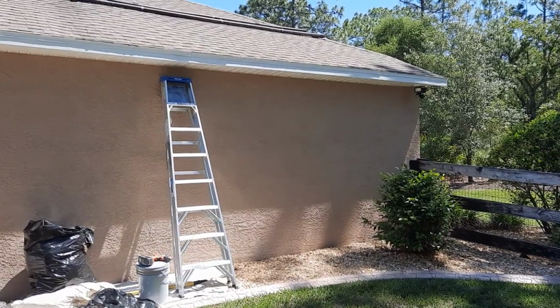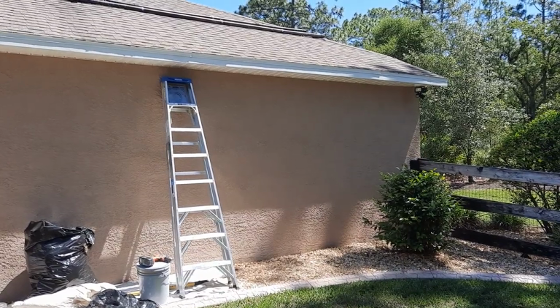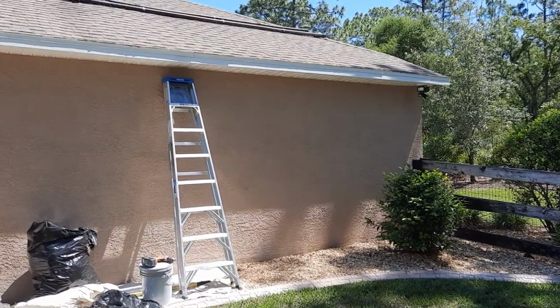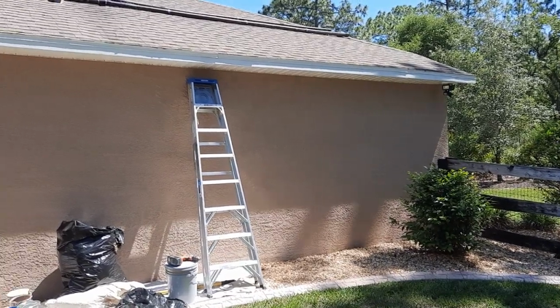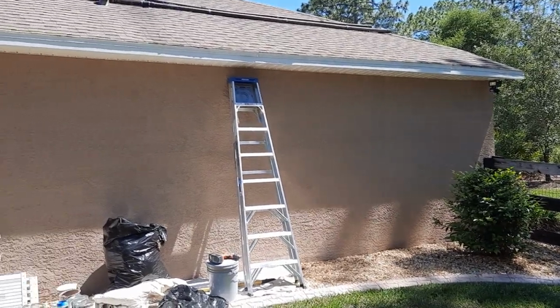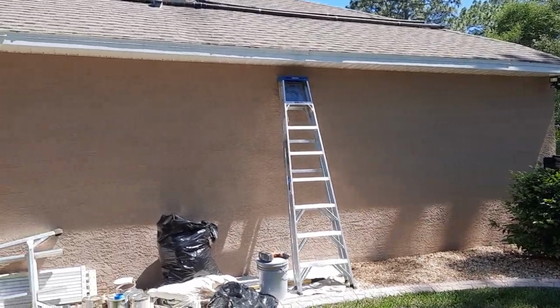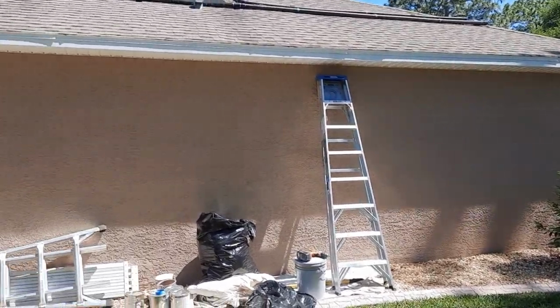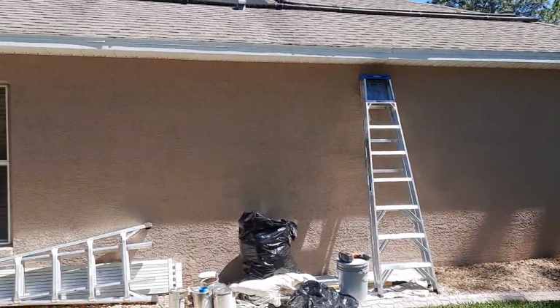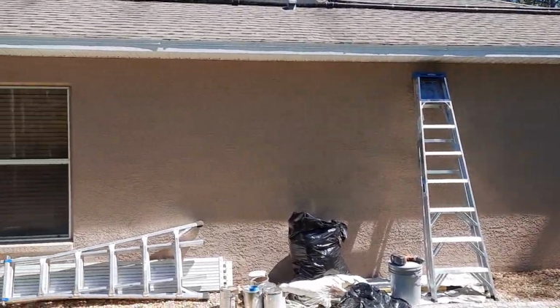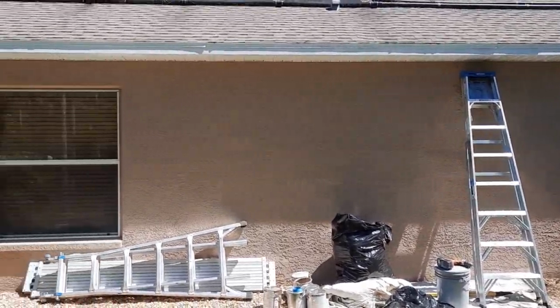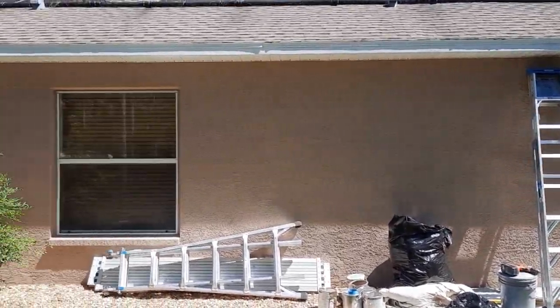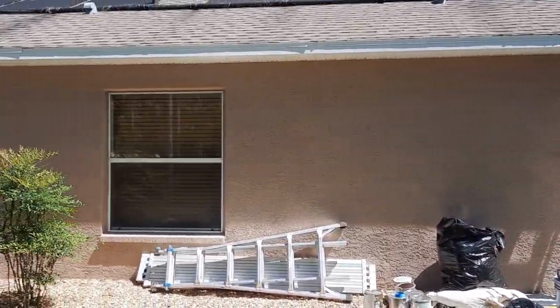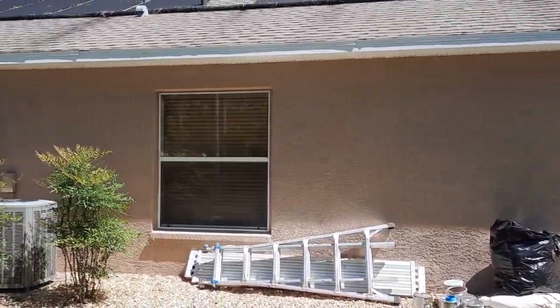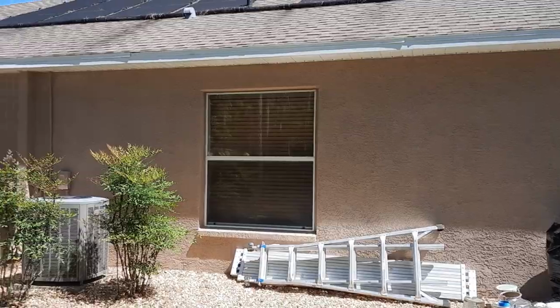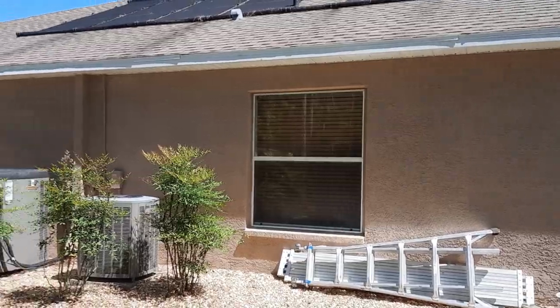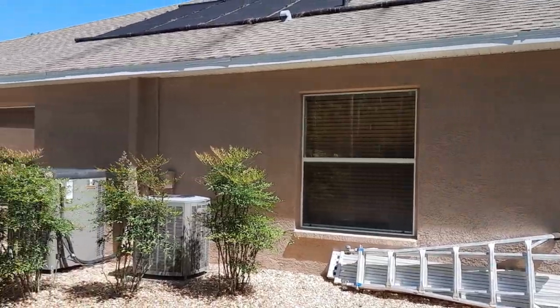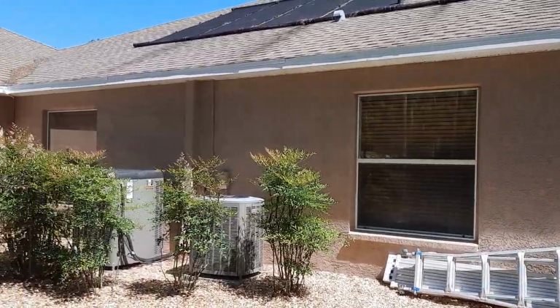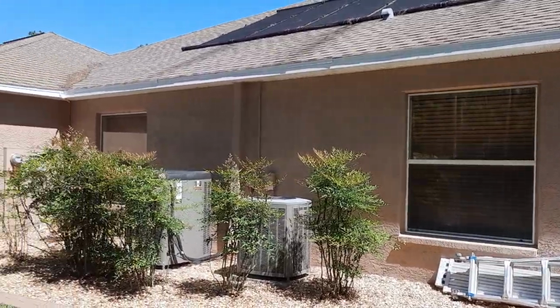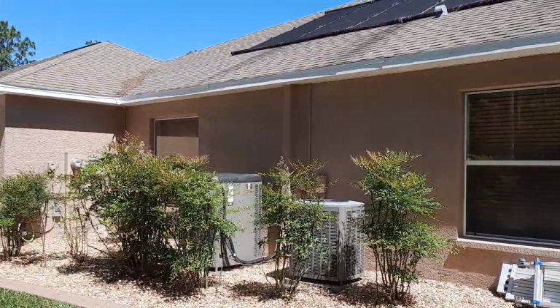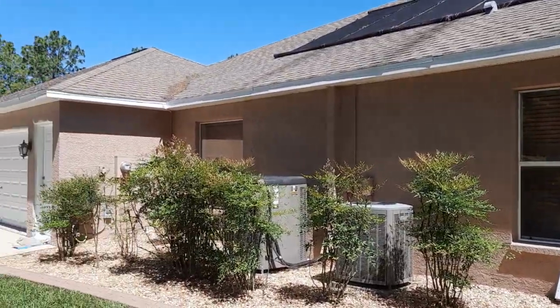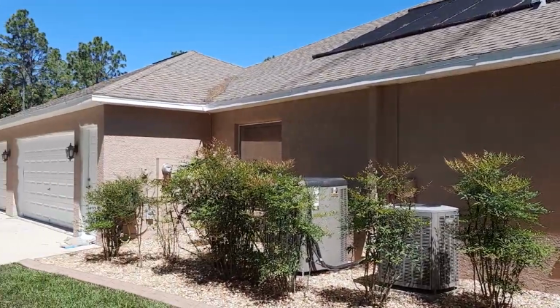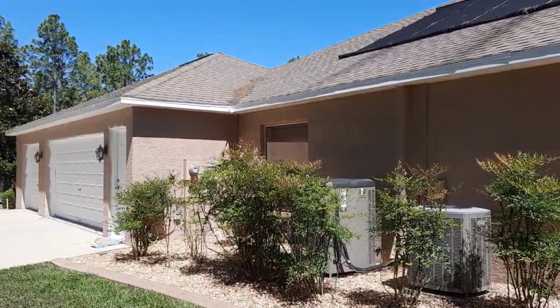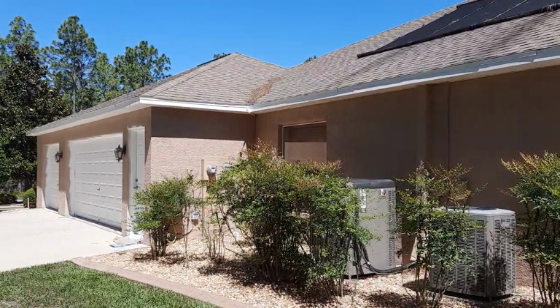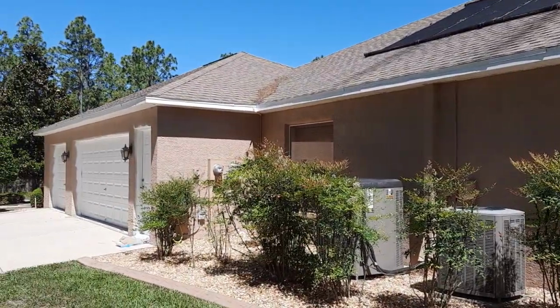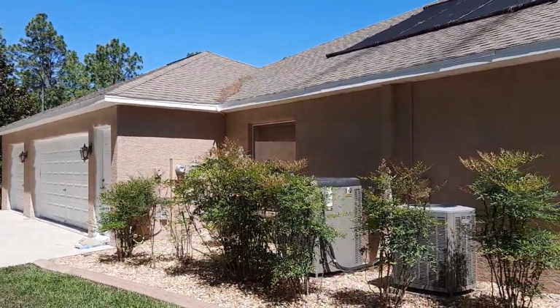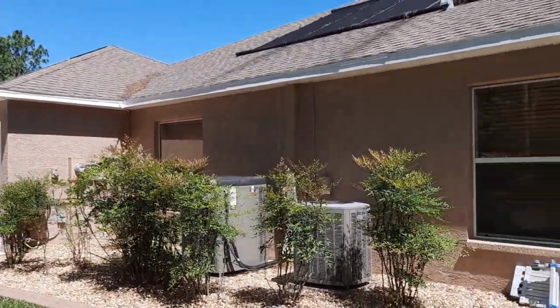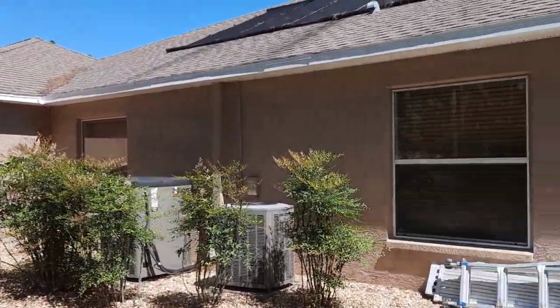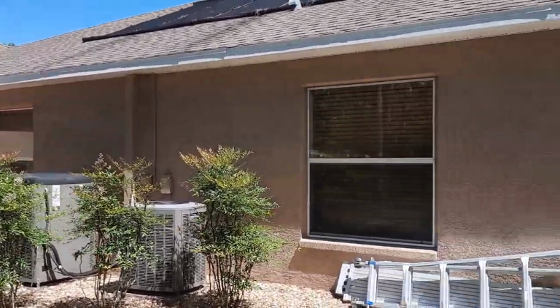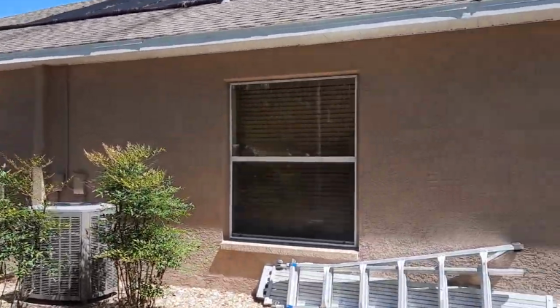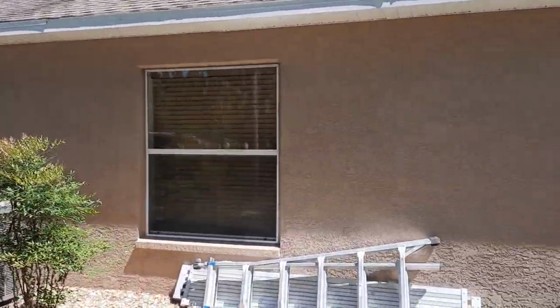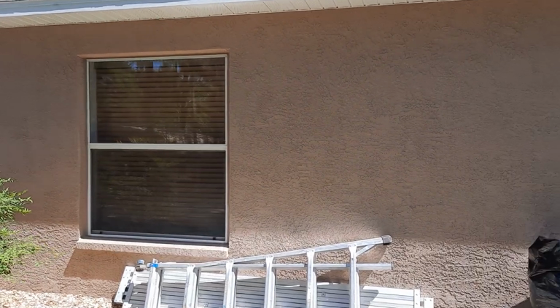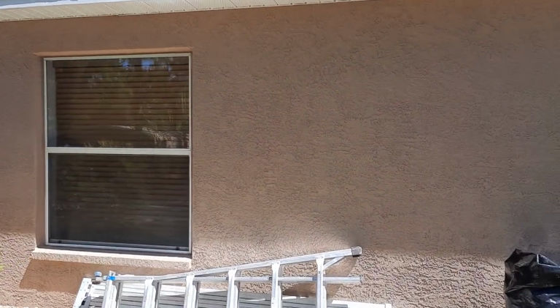Last day of a very spectacular paint job of the whole house. Still some equipment to pick up.